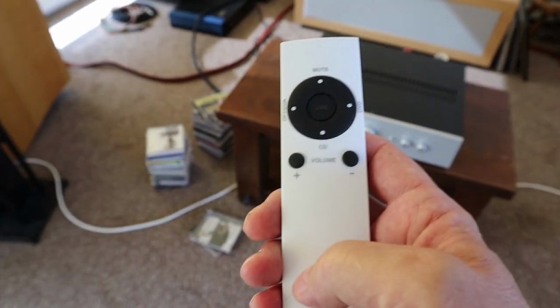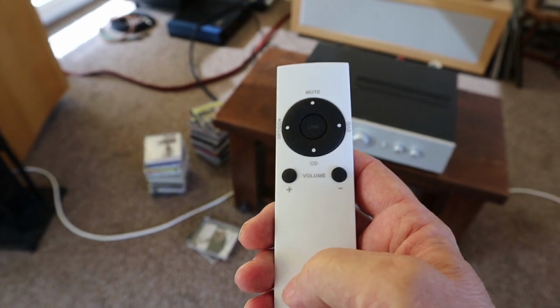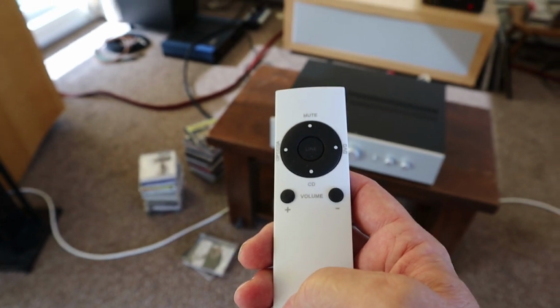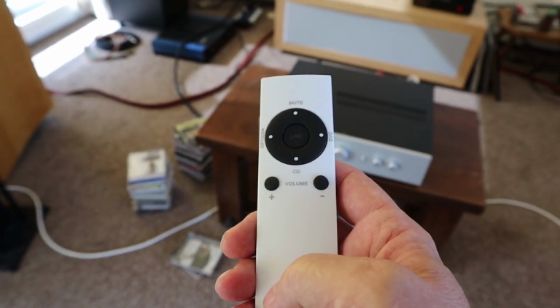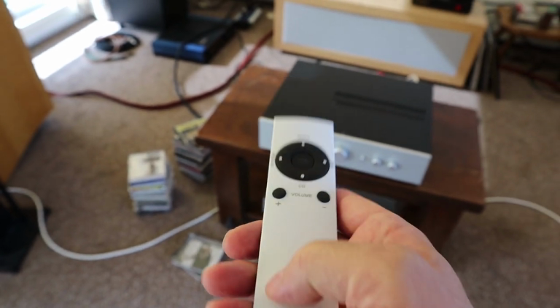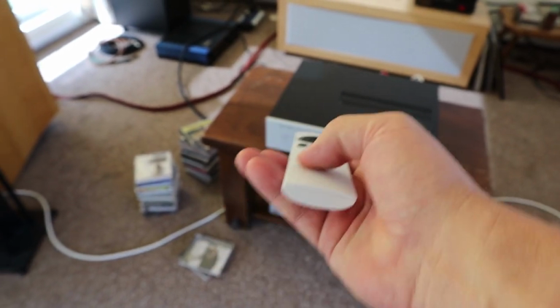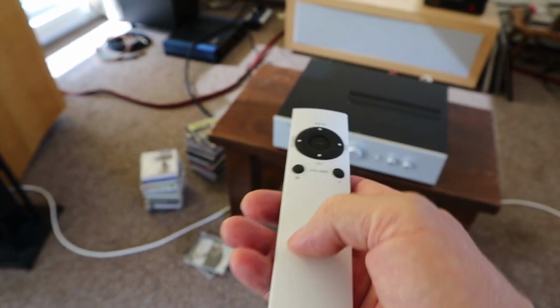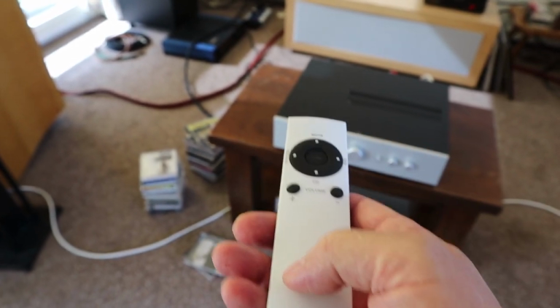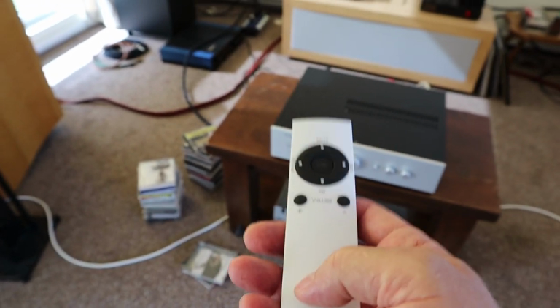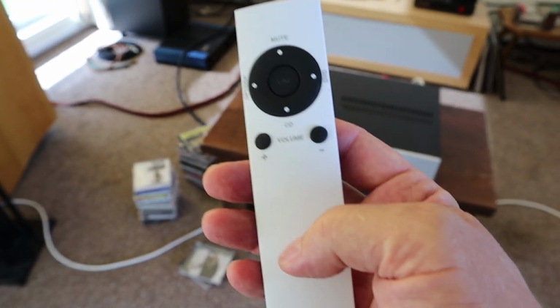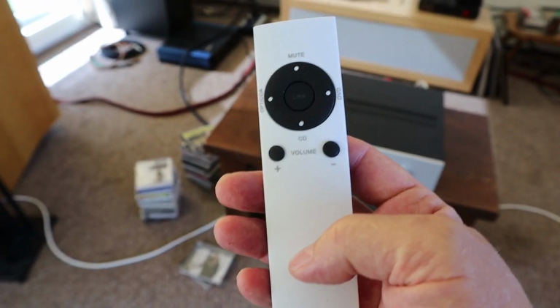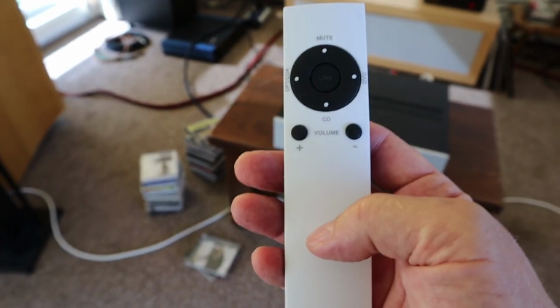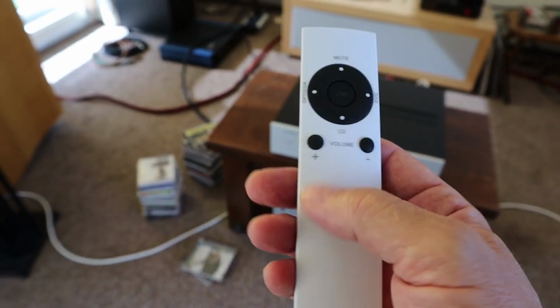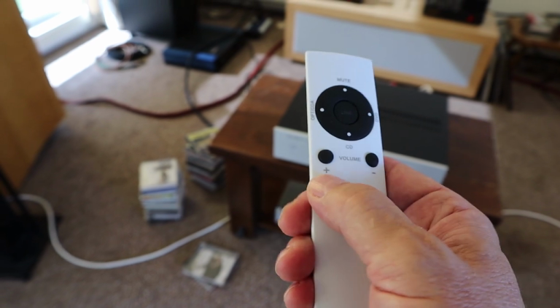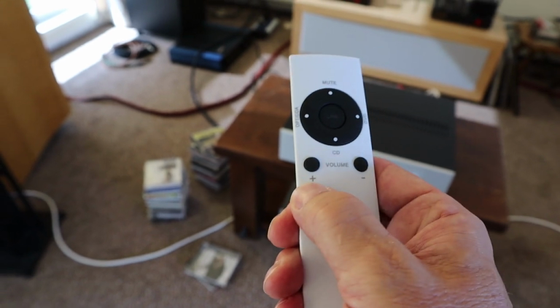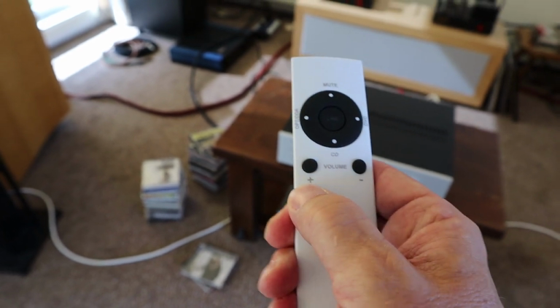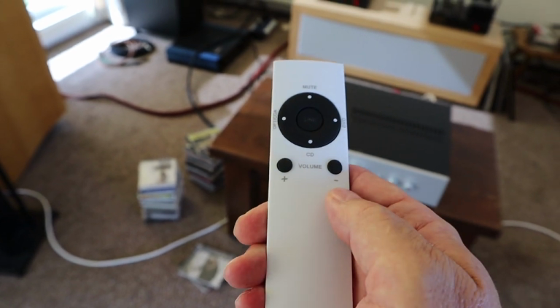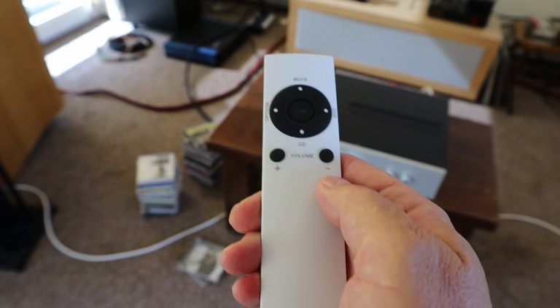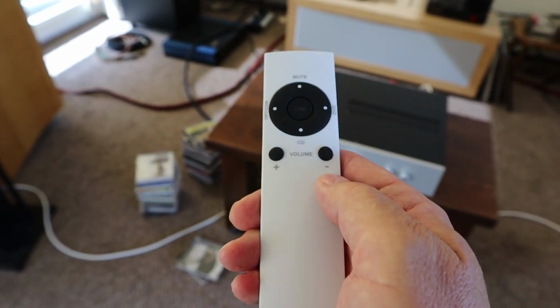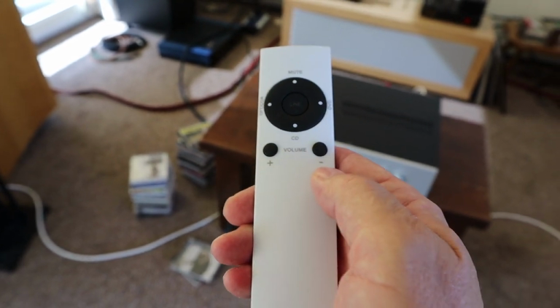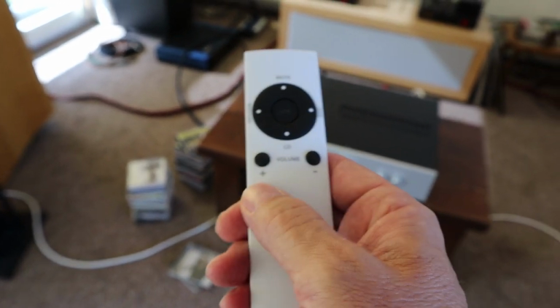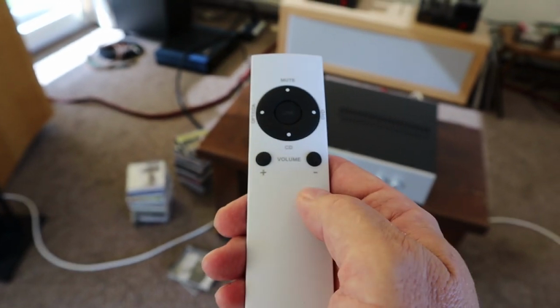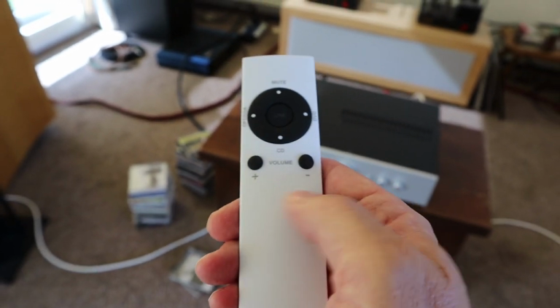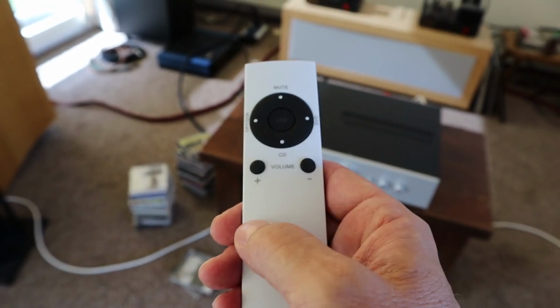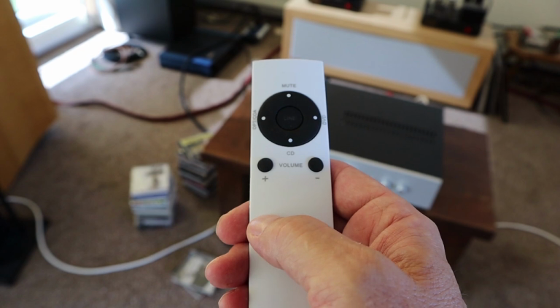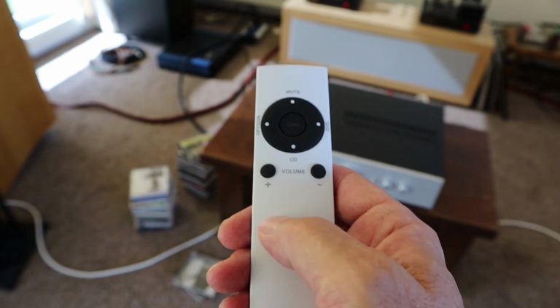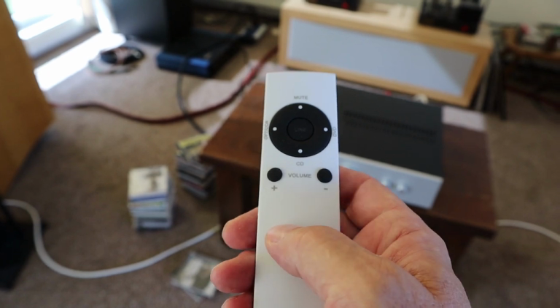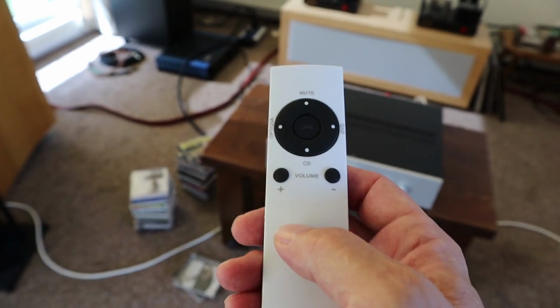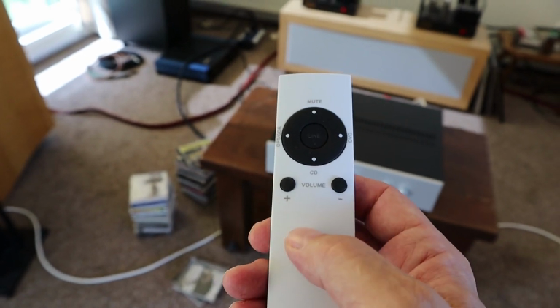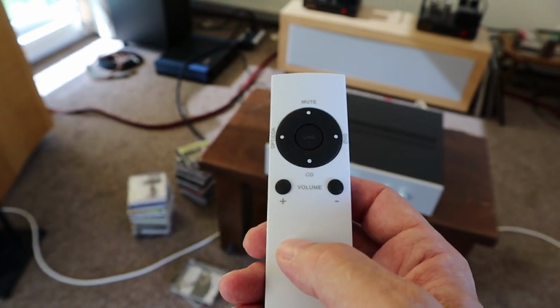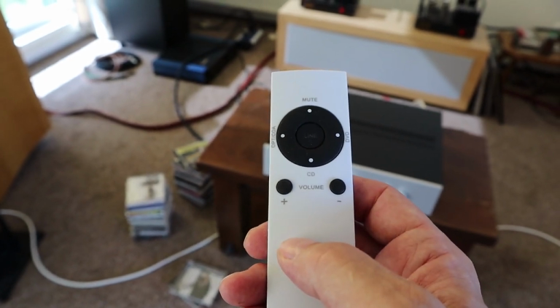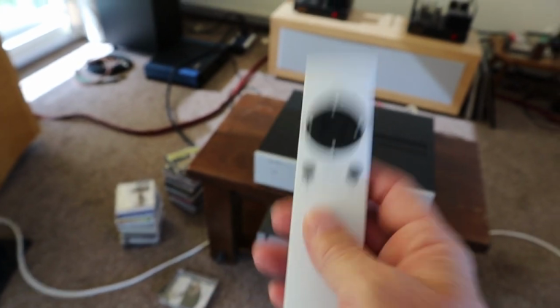This is the remote control you get with the Sound Artist amplifier. The plus is on the left side and the minus is on the right side — it took me some time to get used to that.